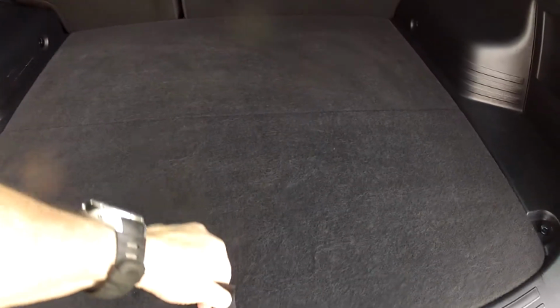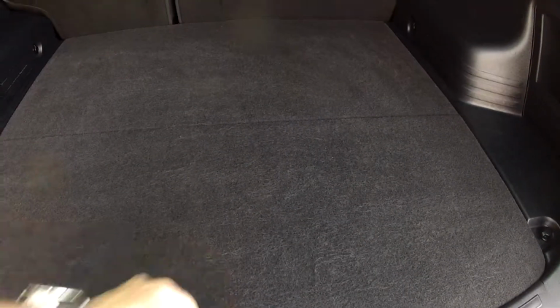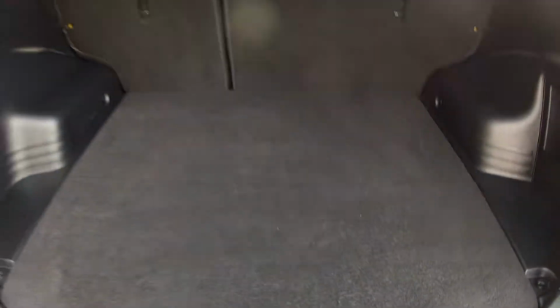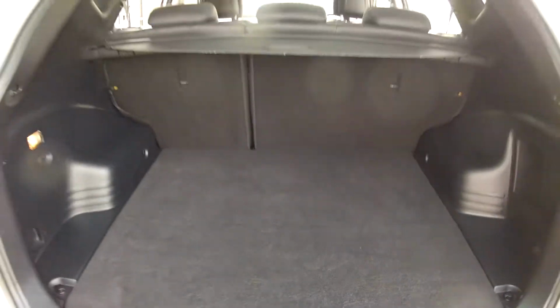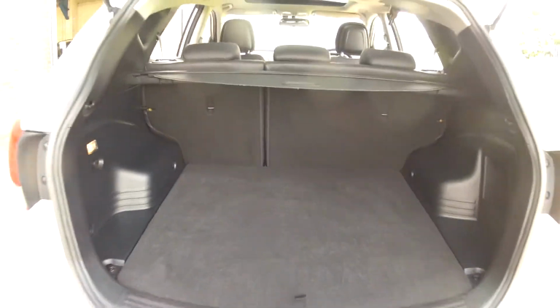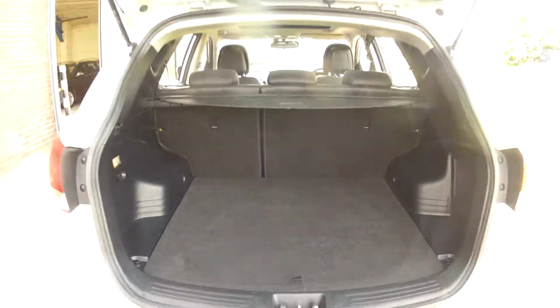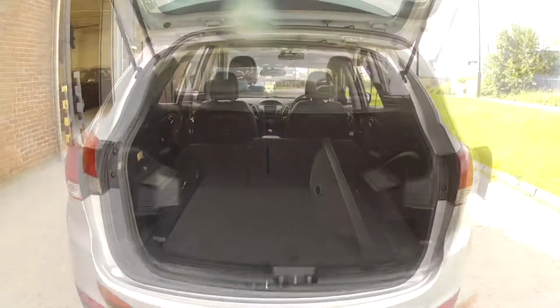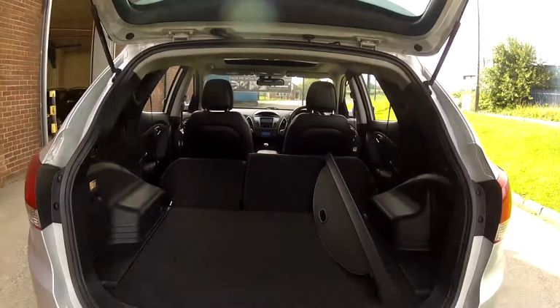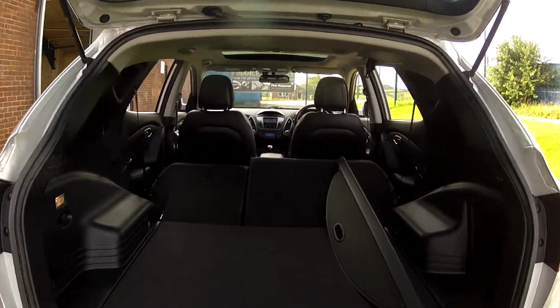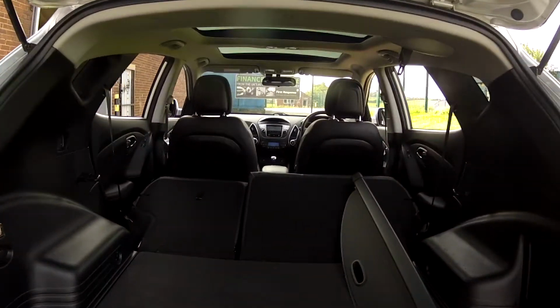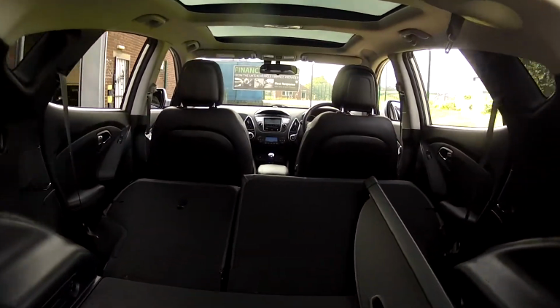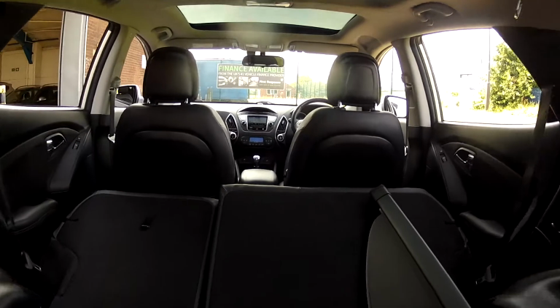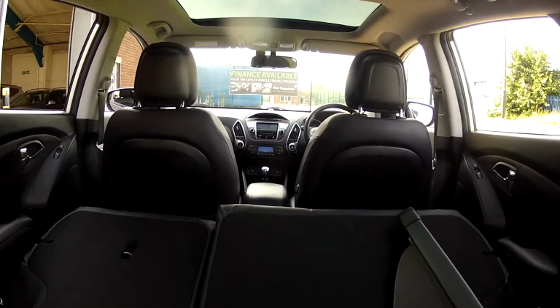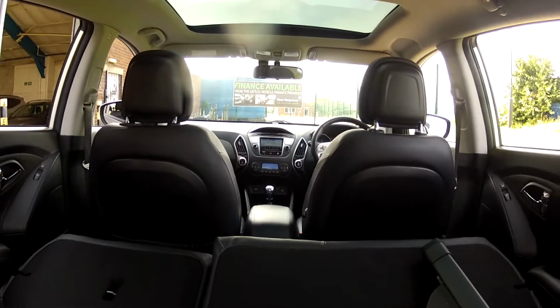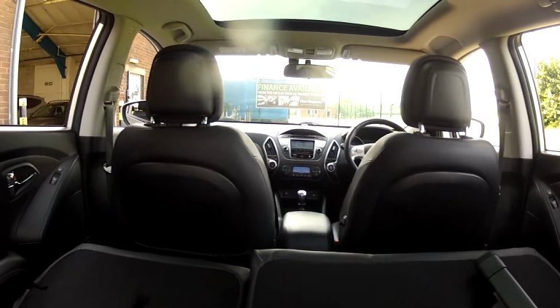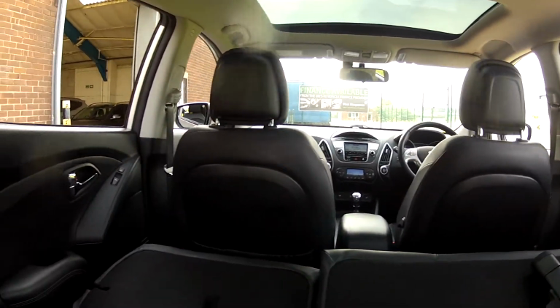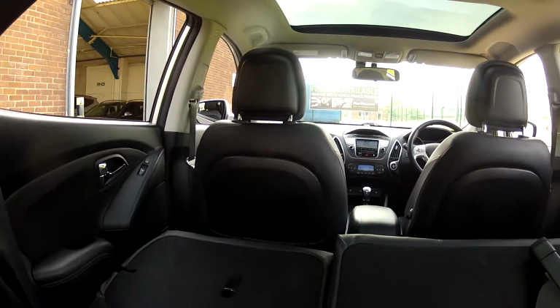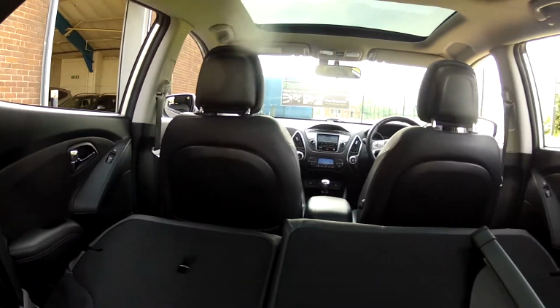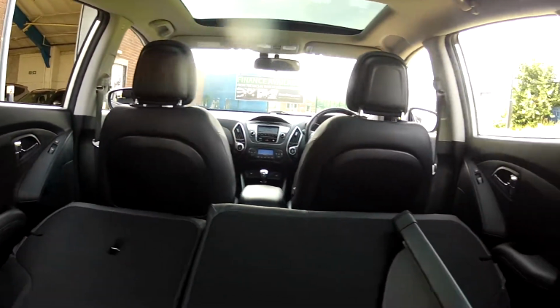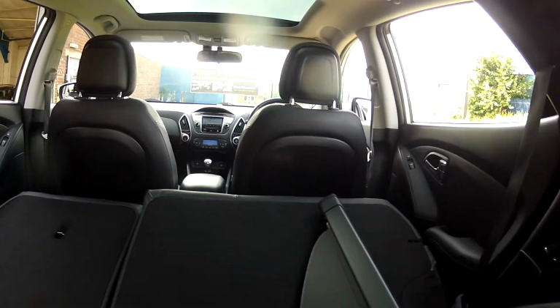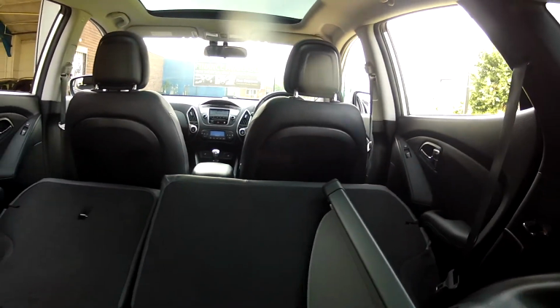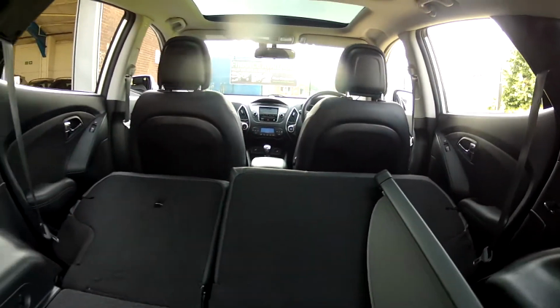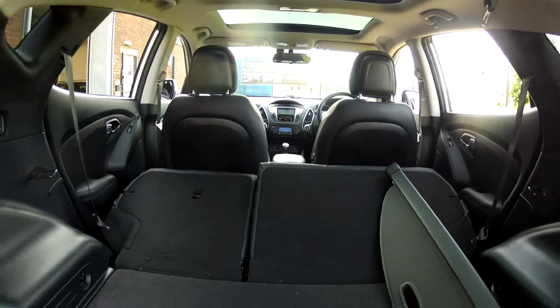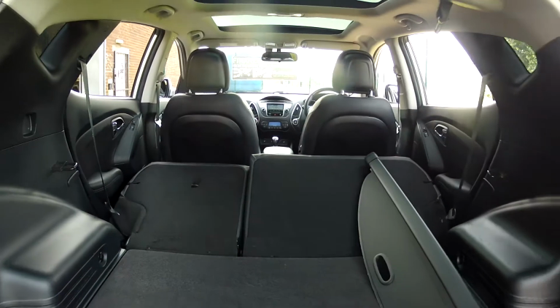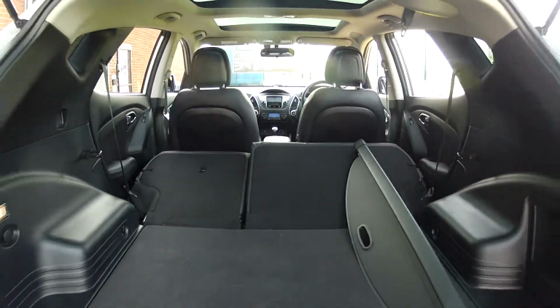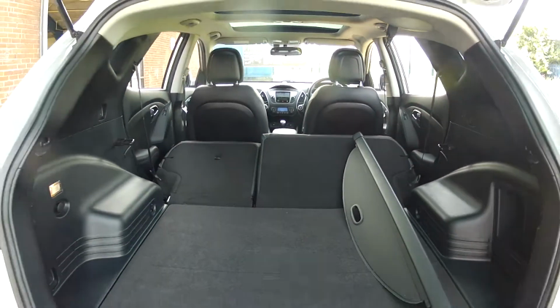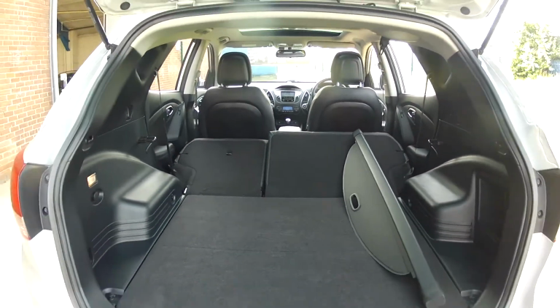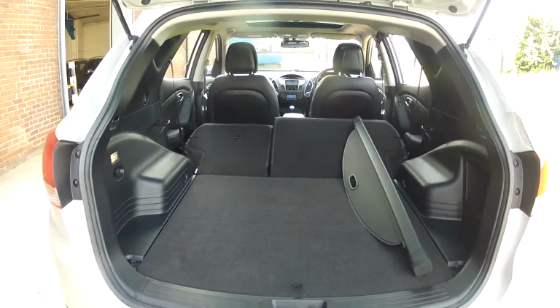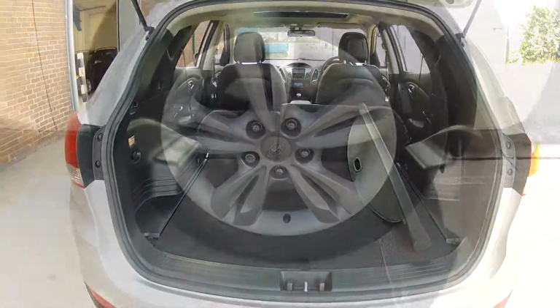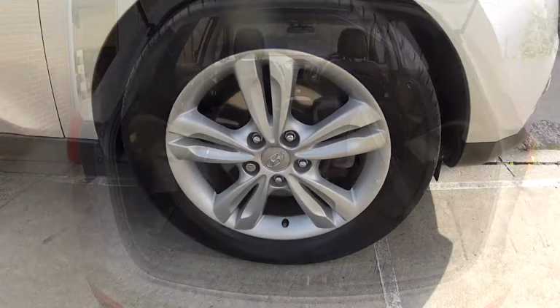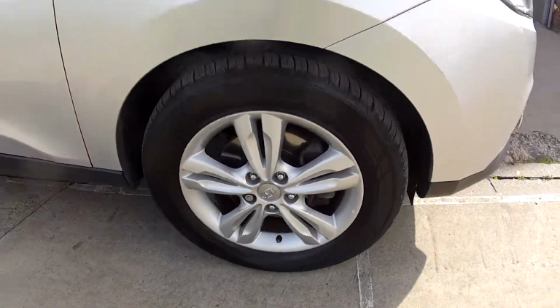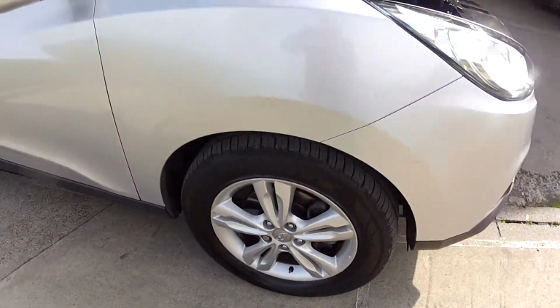But if you do find you need extra space you can fold the rear seats down and the boot really opens up. So if you are out and about buying yourself a new TV you can certainly make room in the car to get it all home. You also get a glimpse there of that panoramic sunroof.